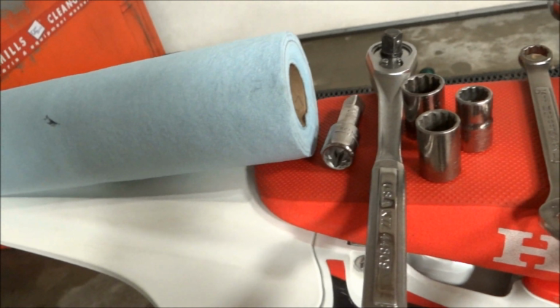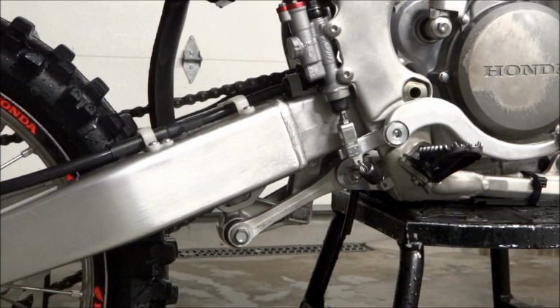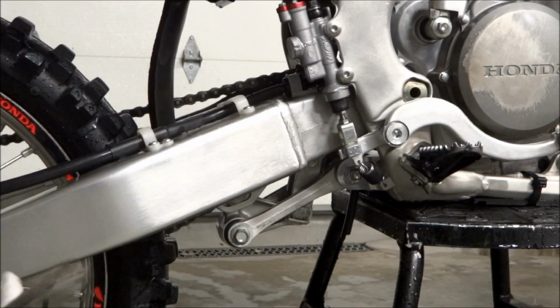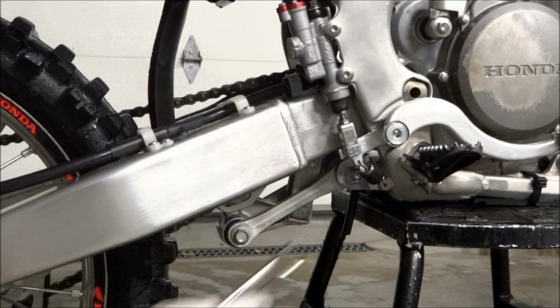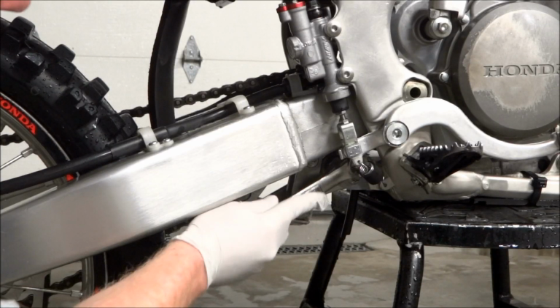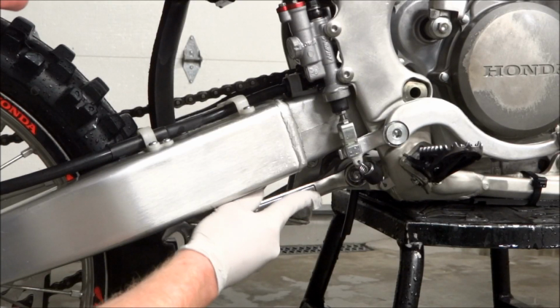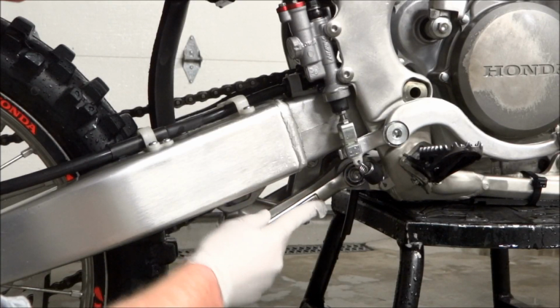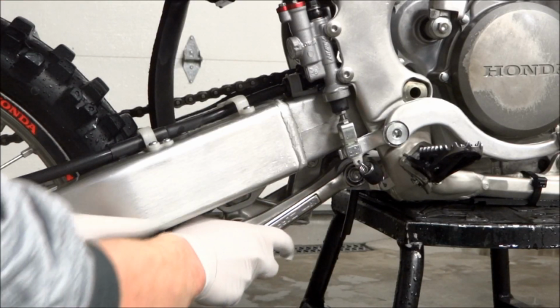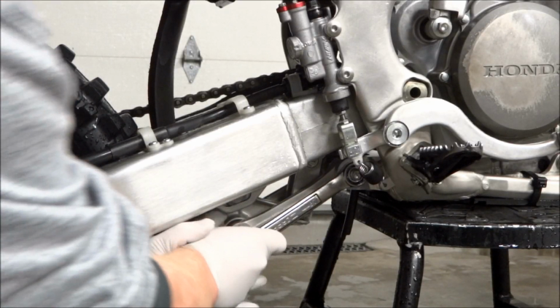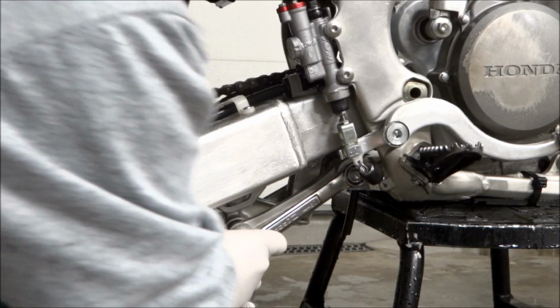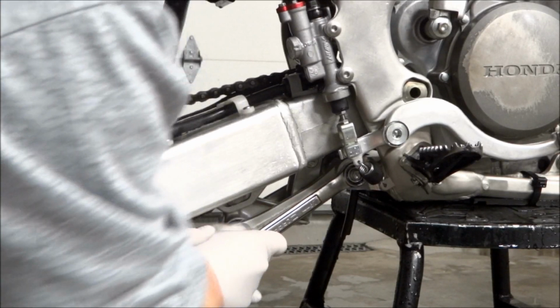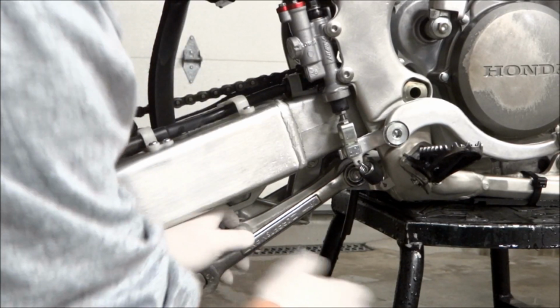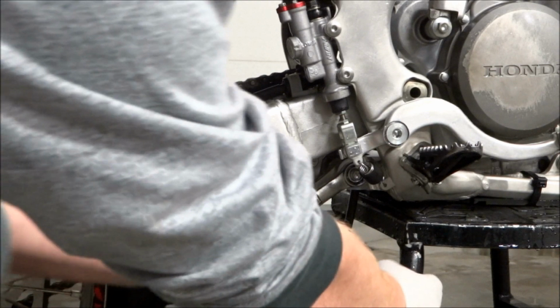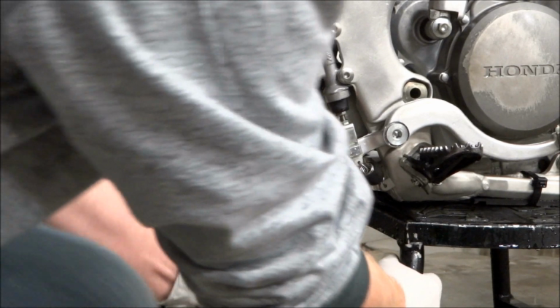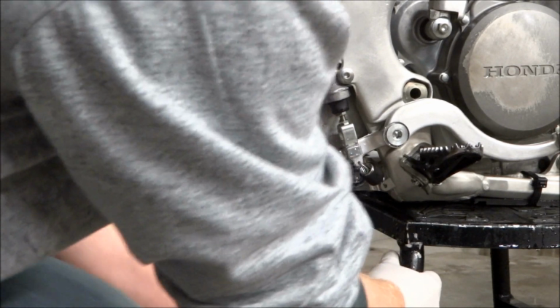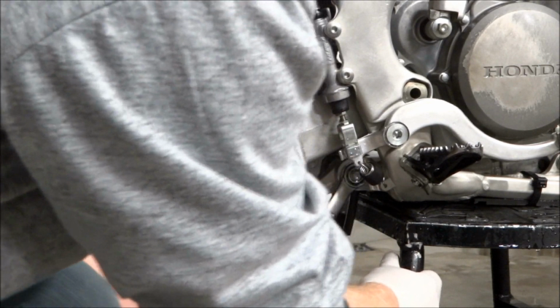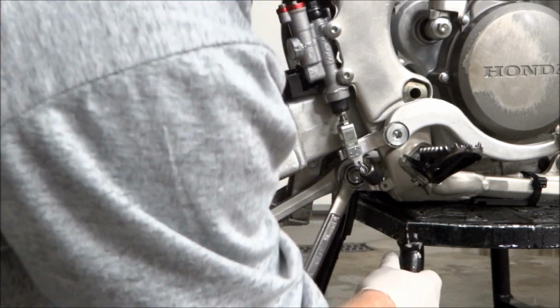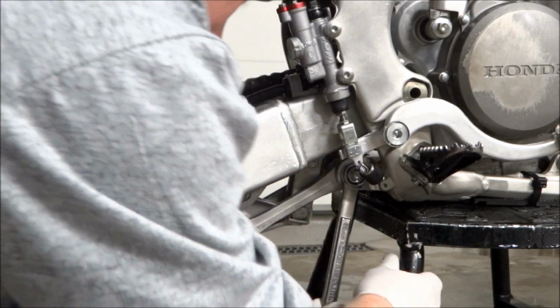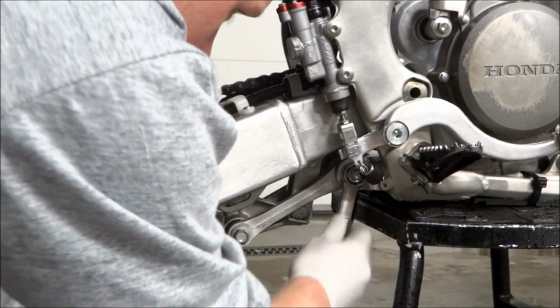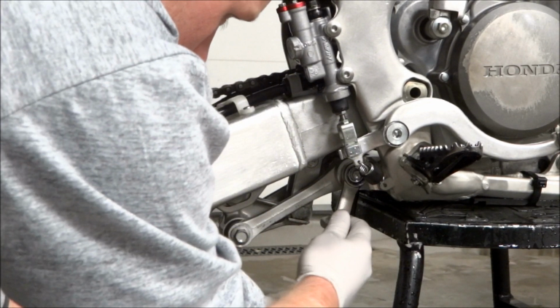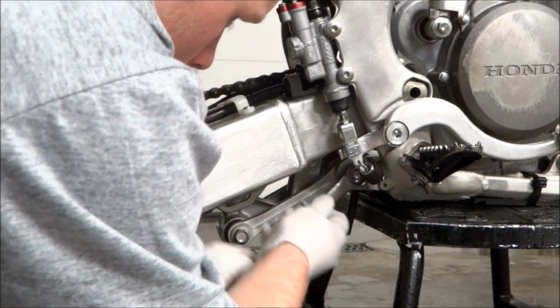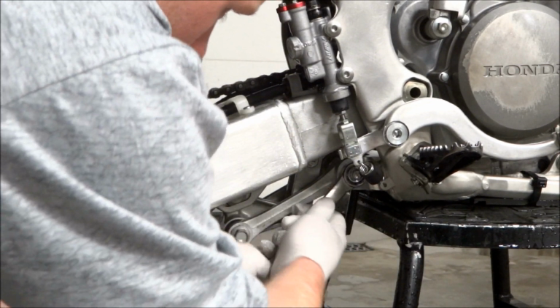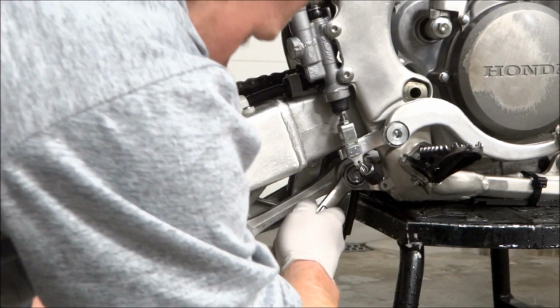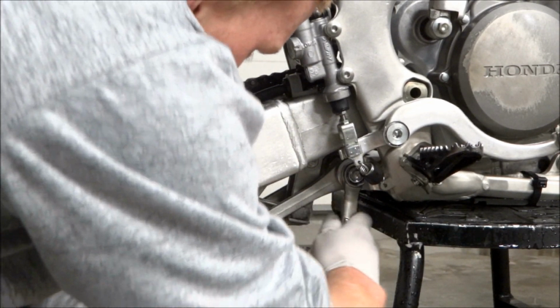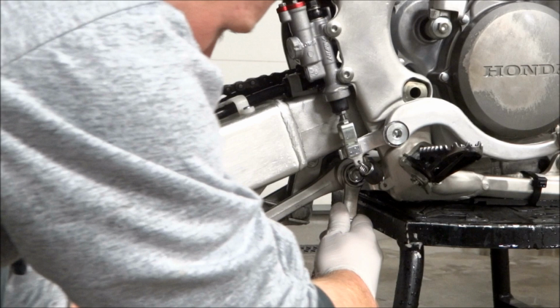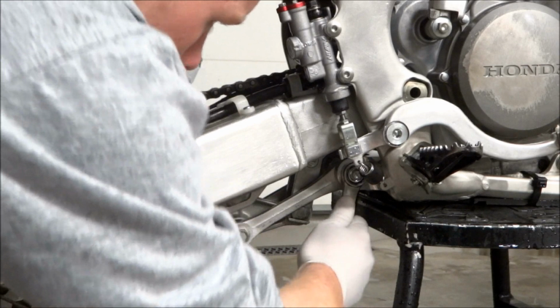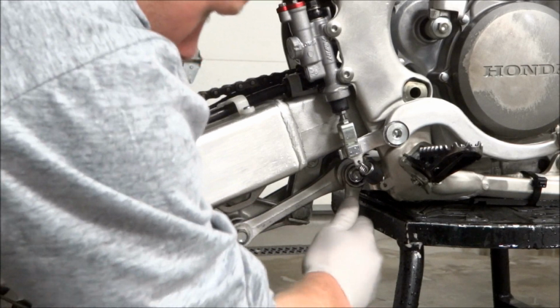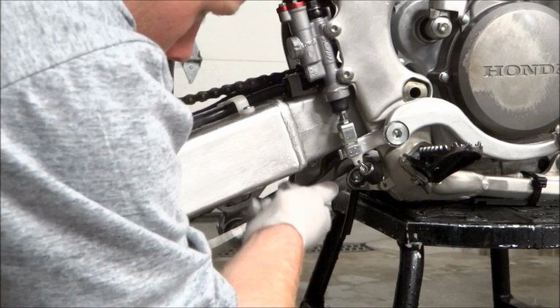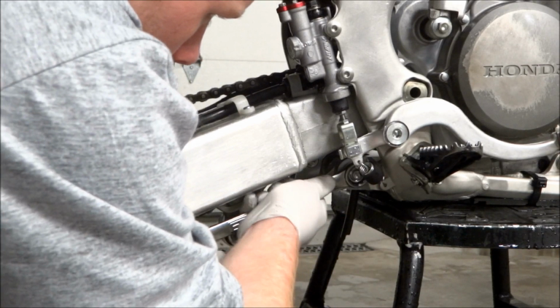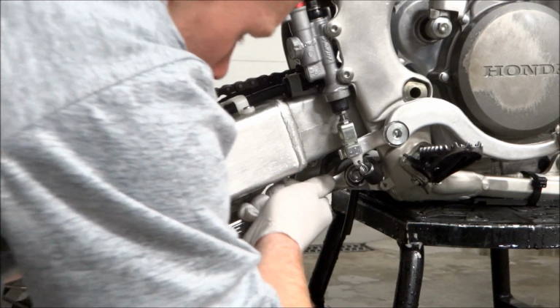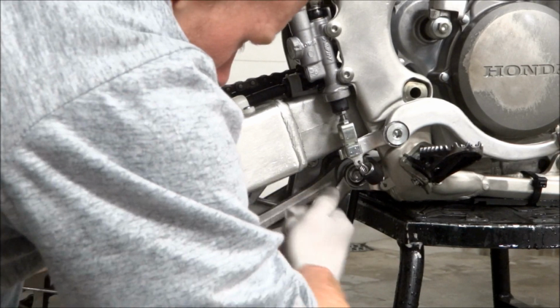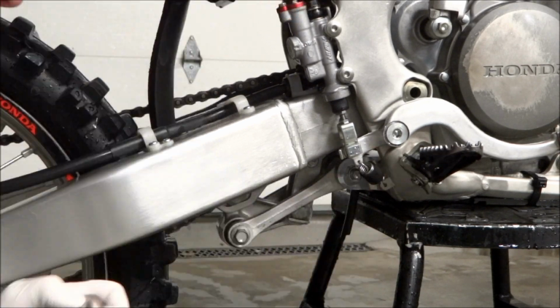The first thing we're going to do is get the bike up on a stand and we're going to pull the linkage connecting arm off. We just have to loosen up that front nut and pull the bolt out and do the same with the rear.